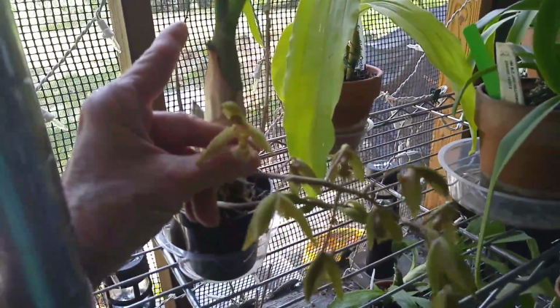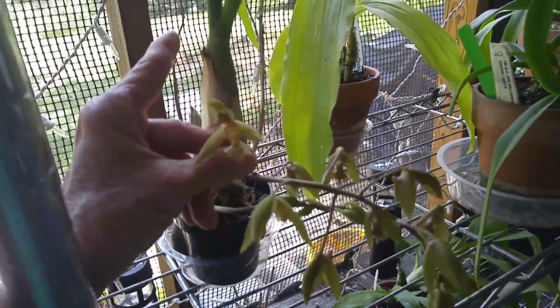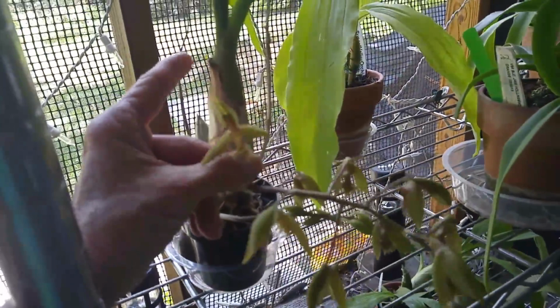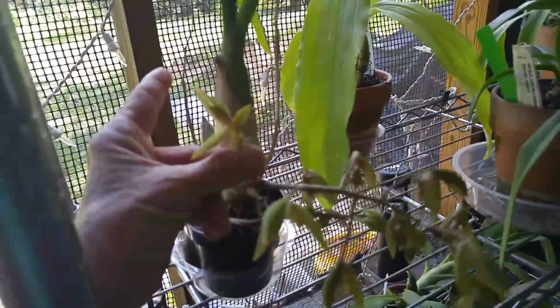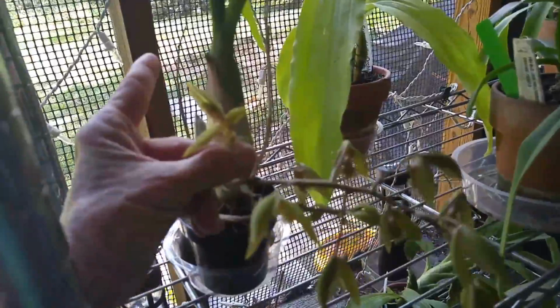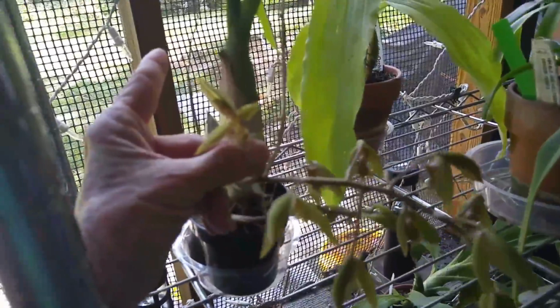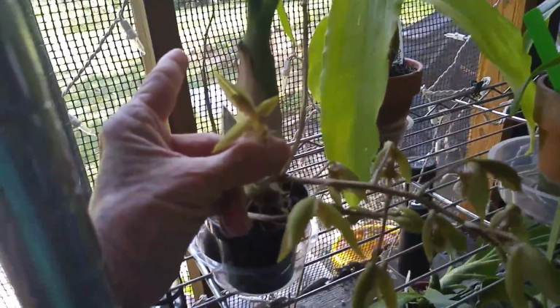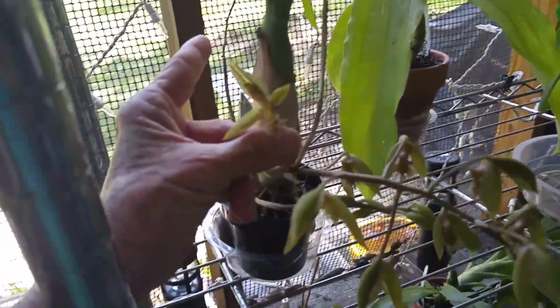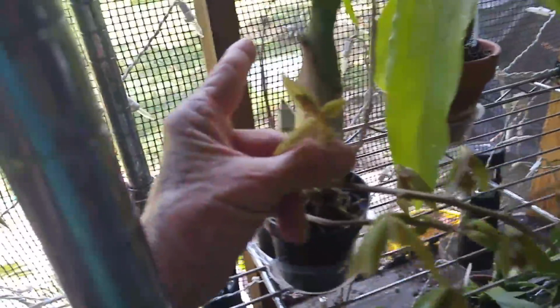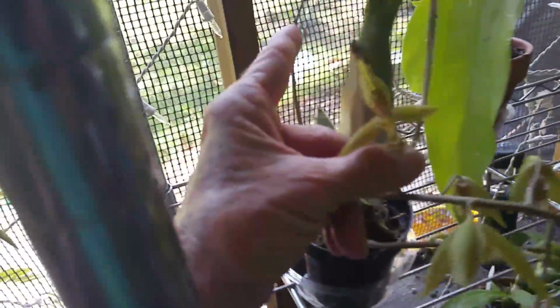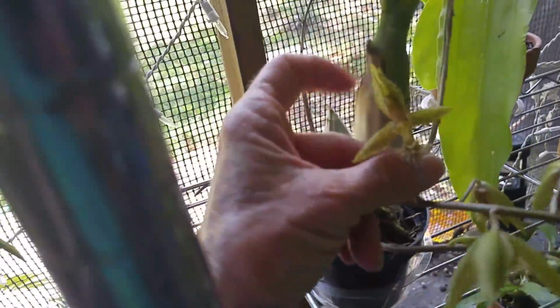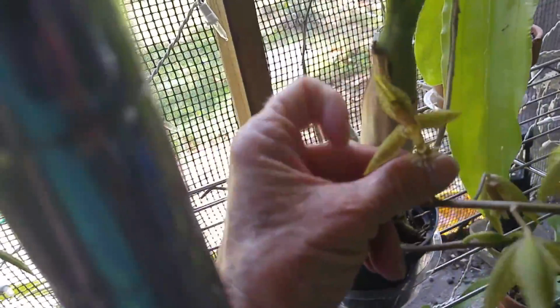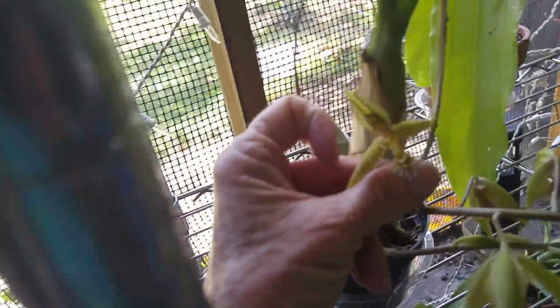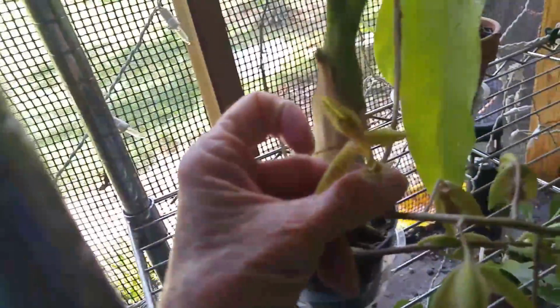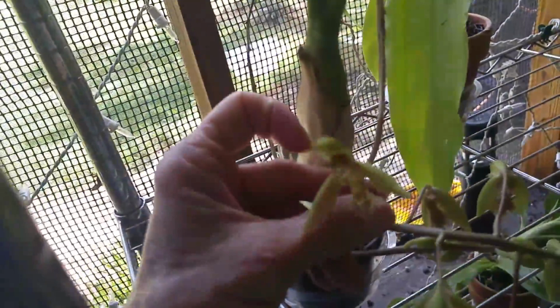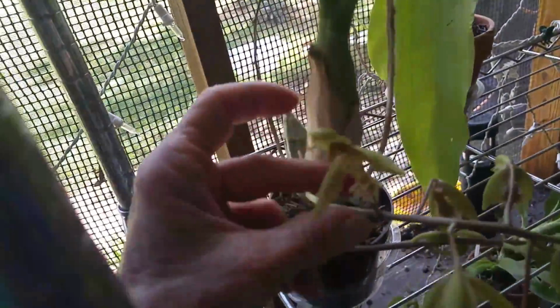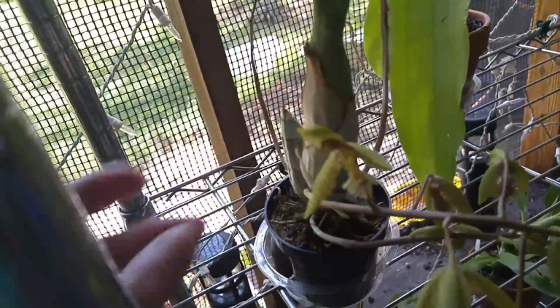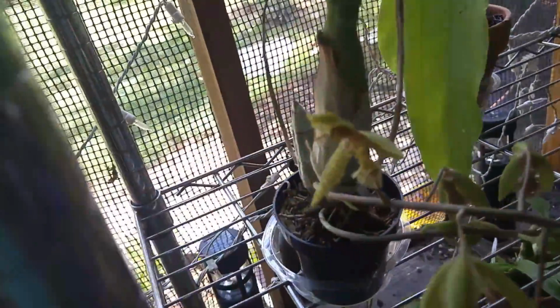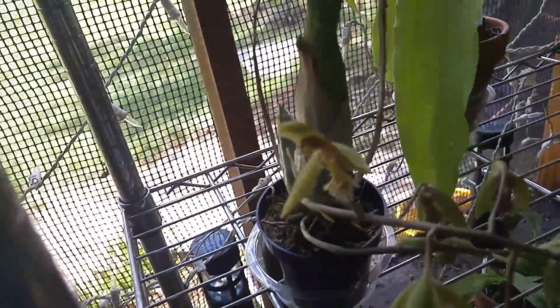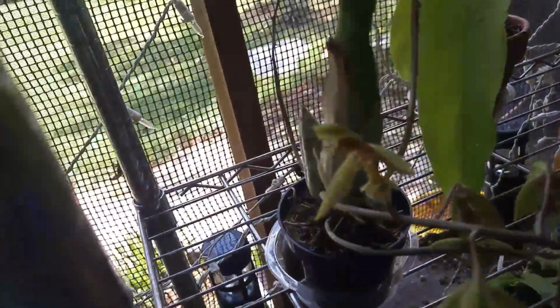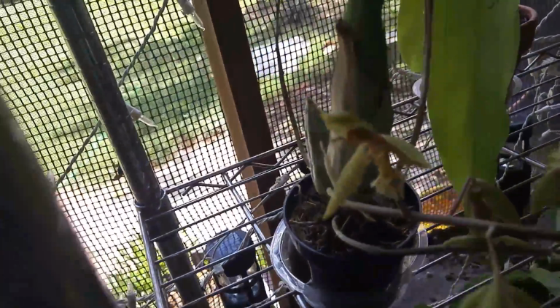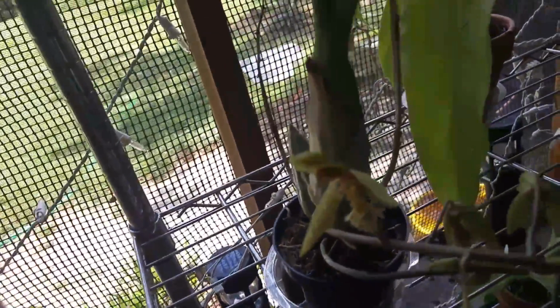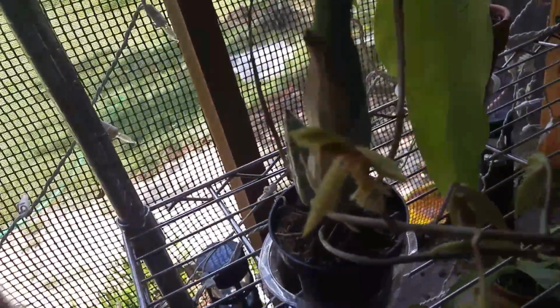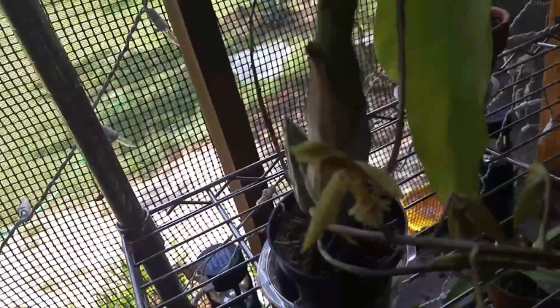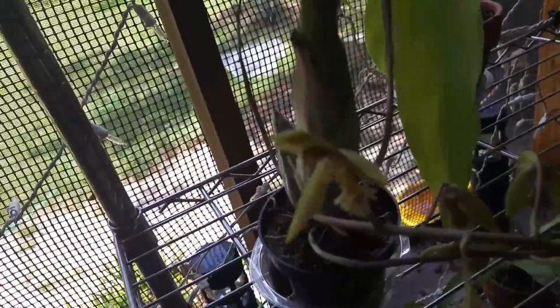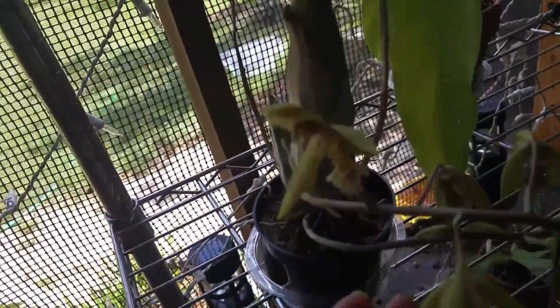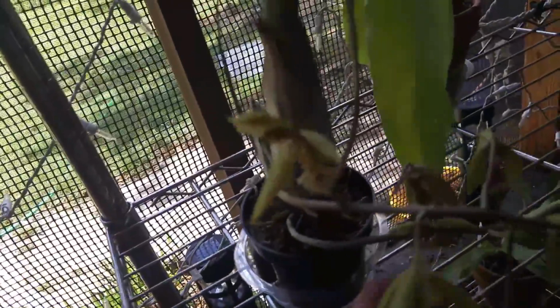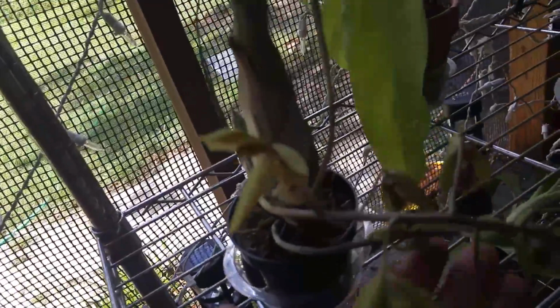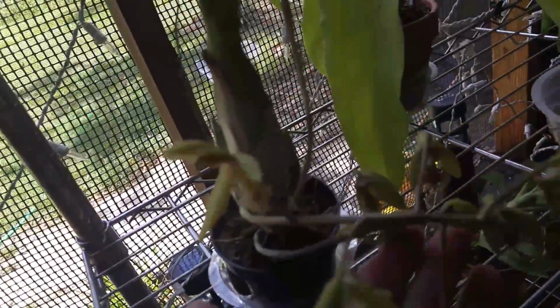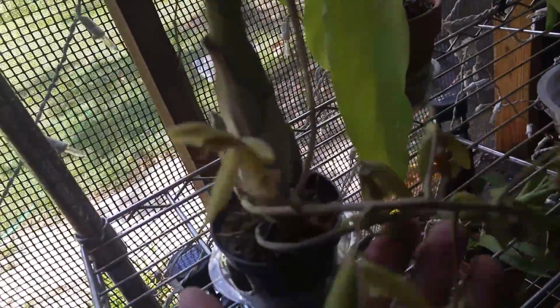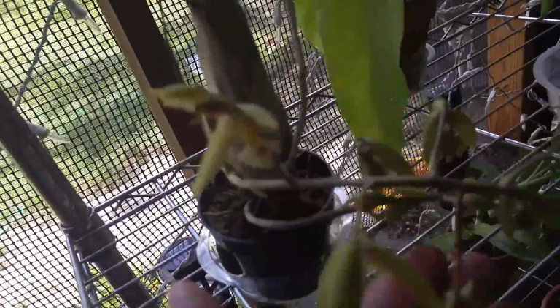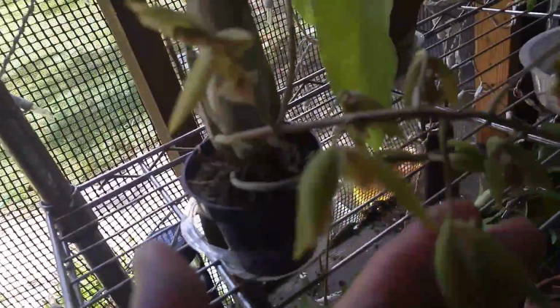Zoom out a little bit. I don't think that helps too much. But very beautiful plant — I love it.